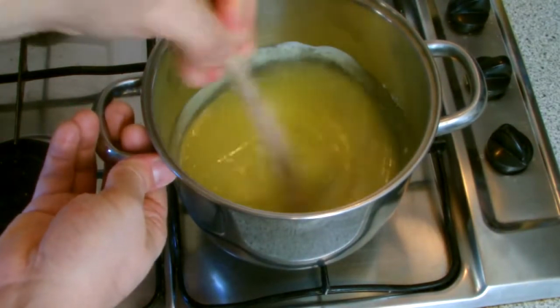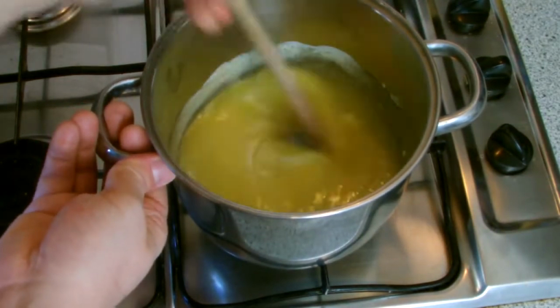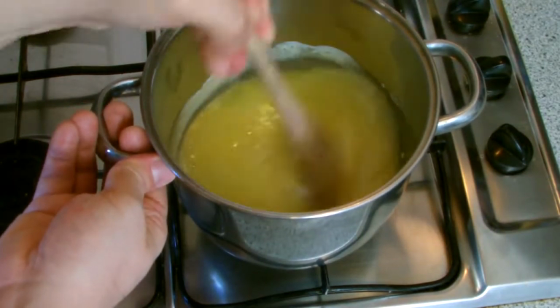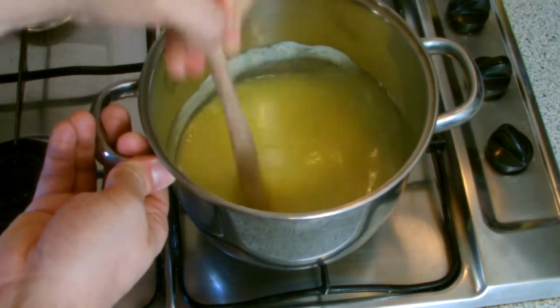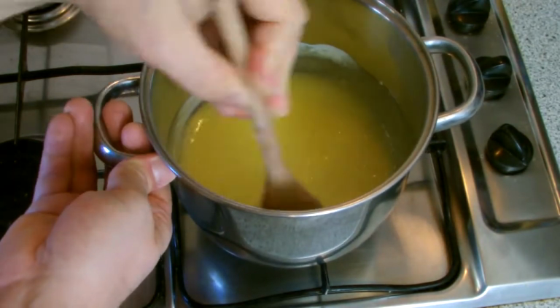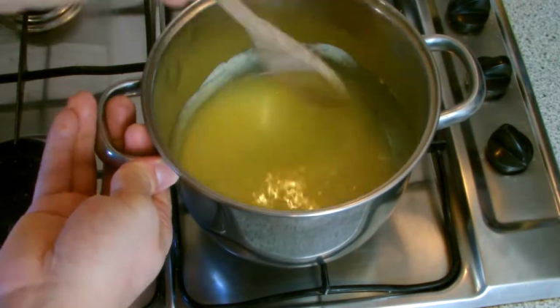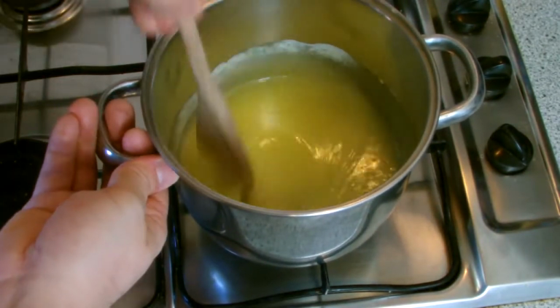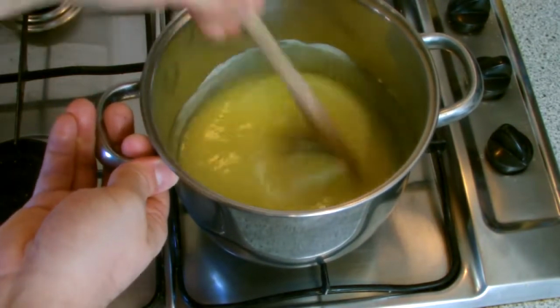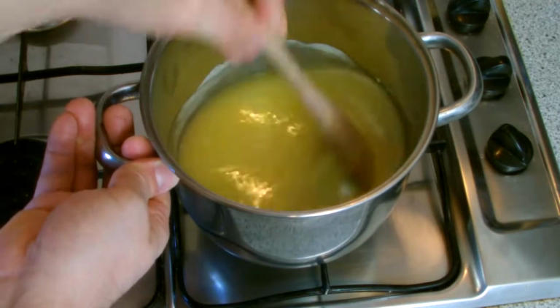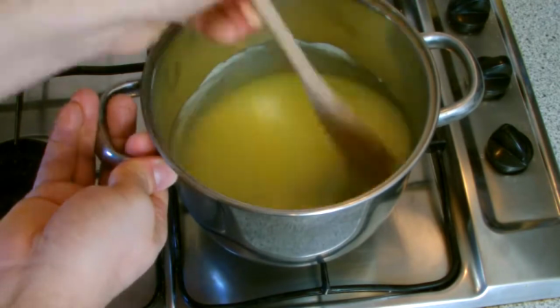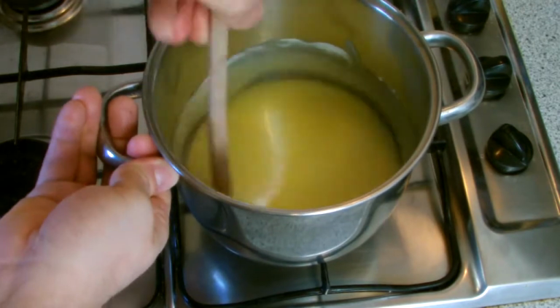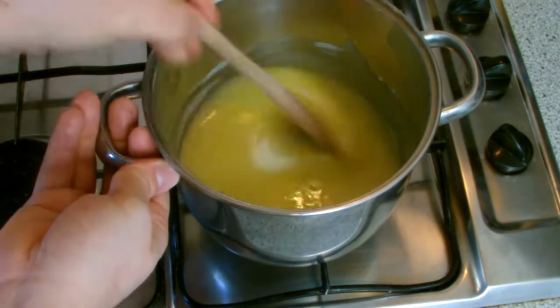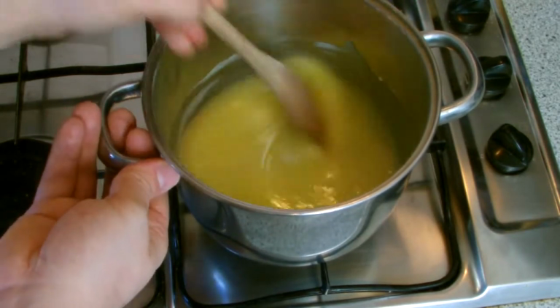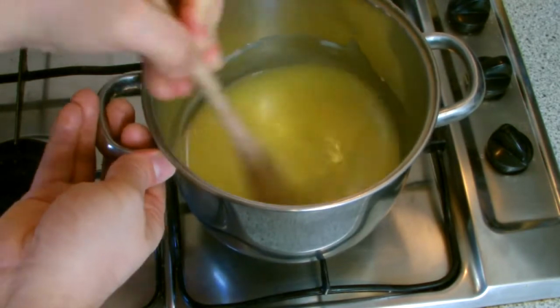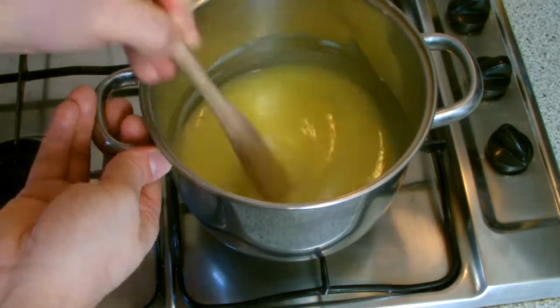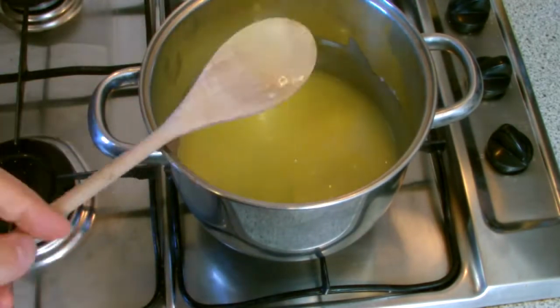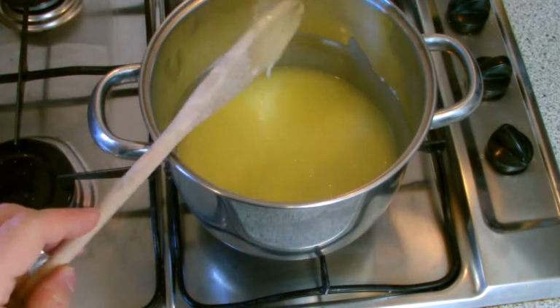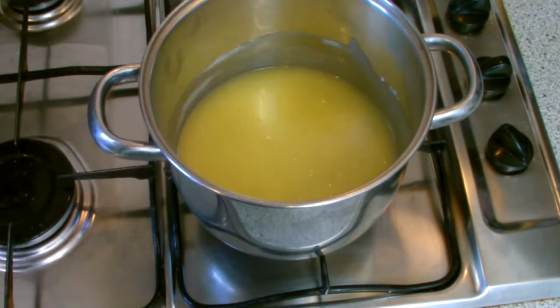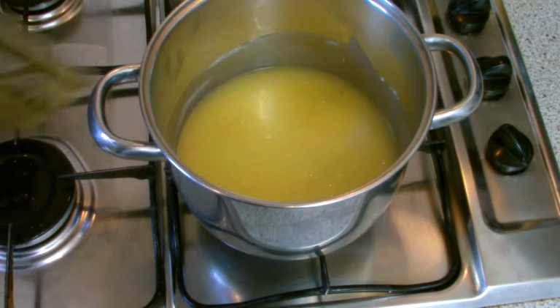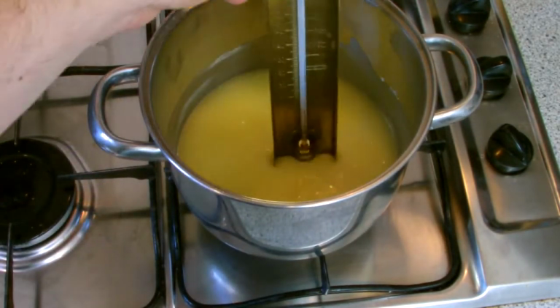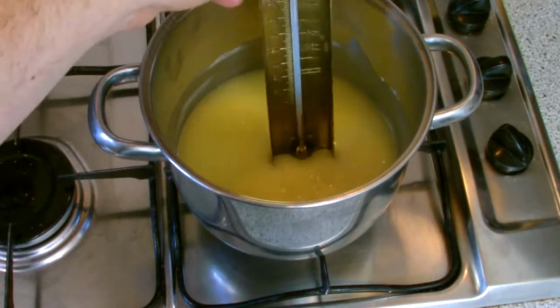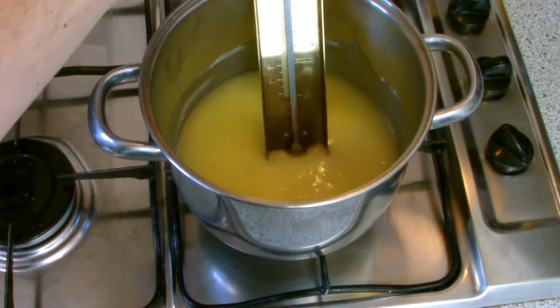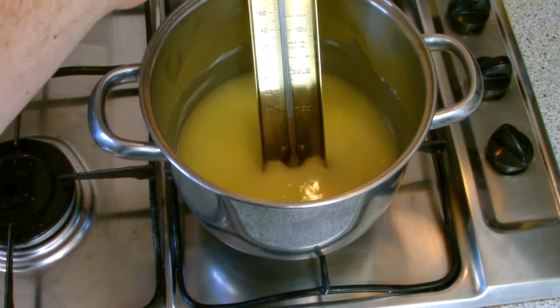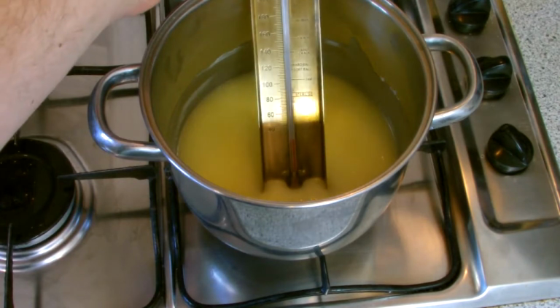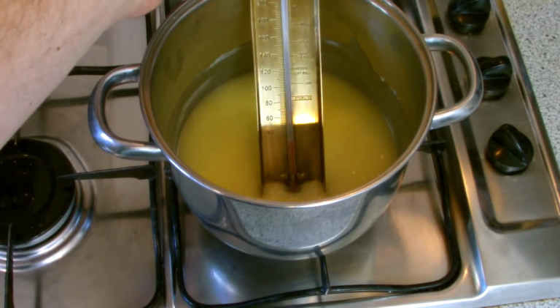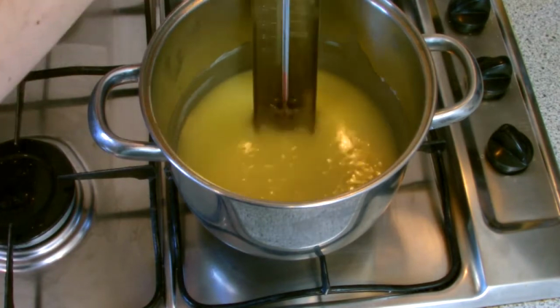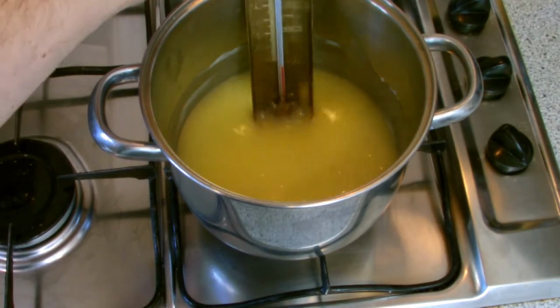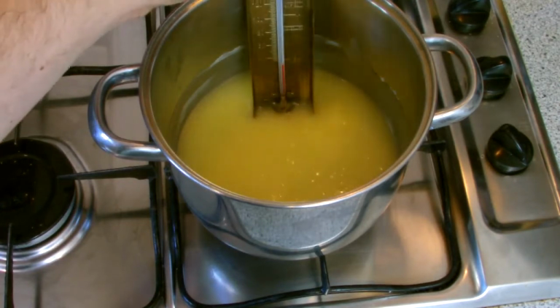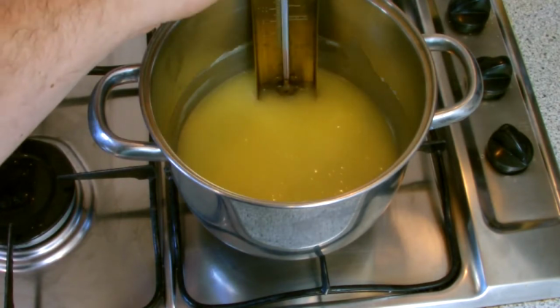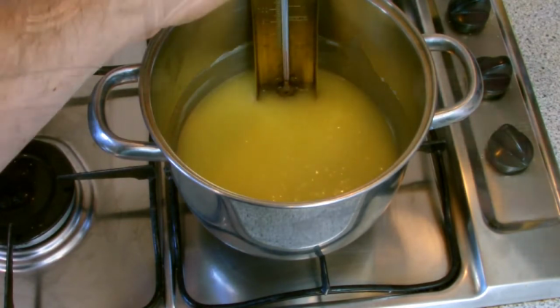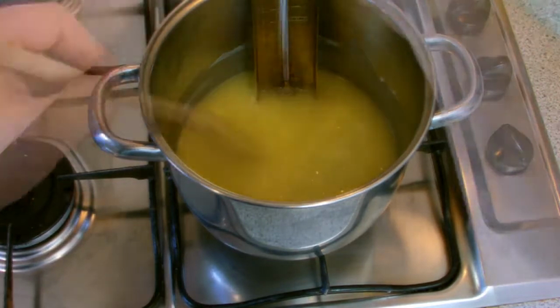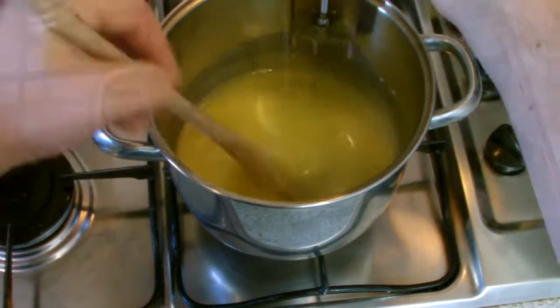As the sugar begins to dissolve make sure you scrape right into the corner of the pan. As the temperature is rising you should gradually feel that the sugar will dissolve and you should not feel any graininess at all in the mix.